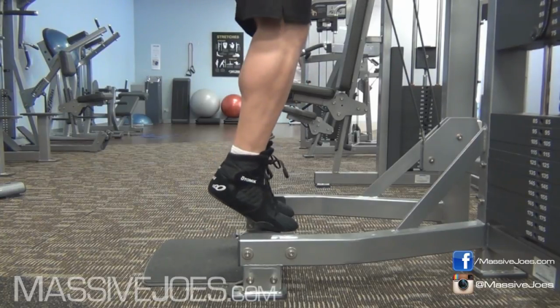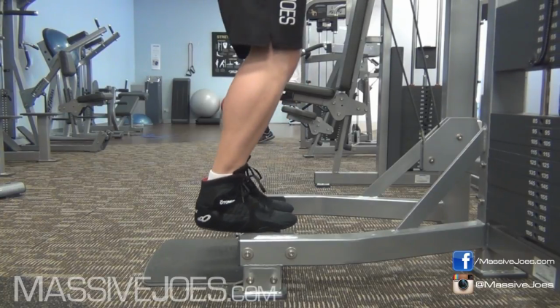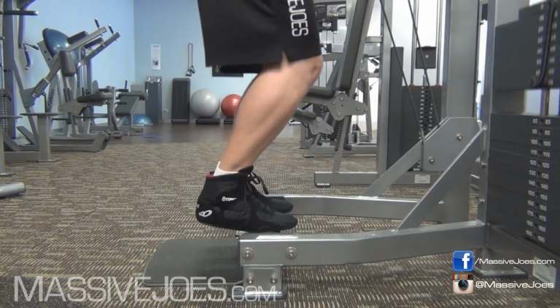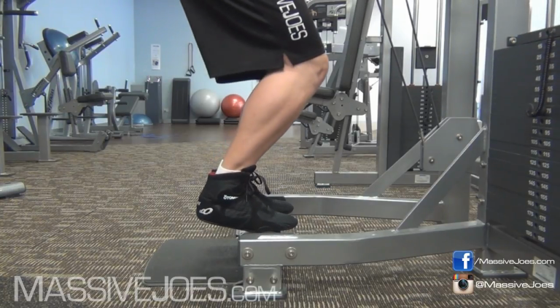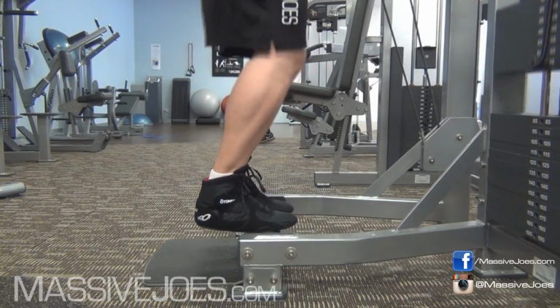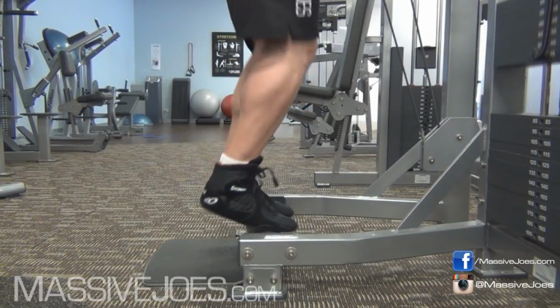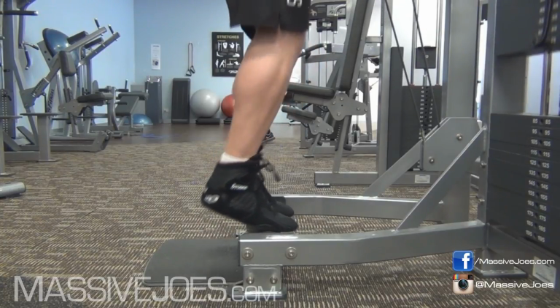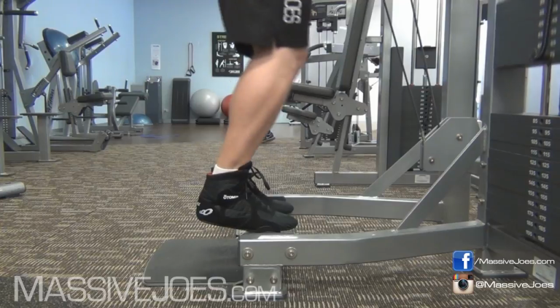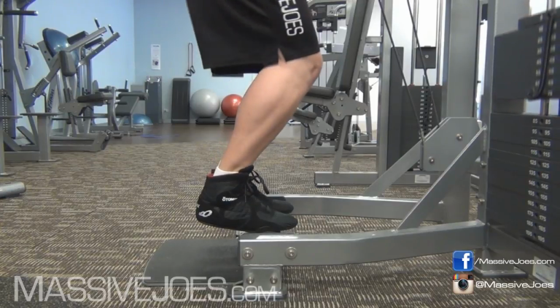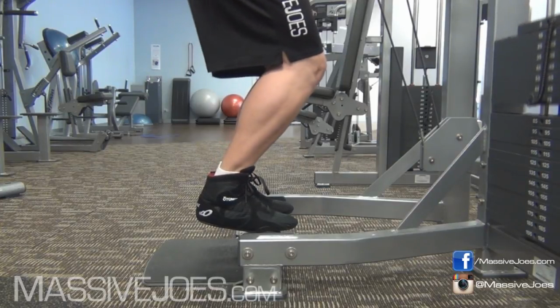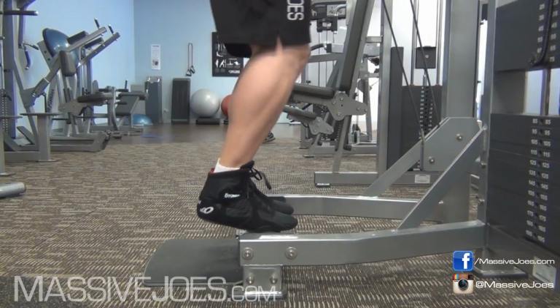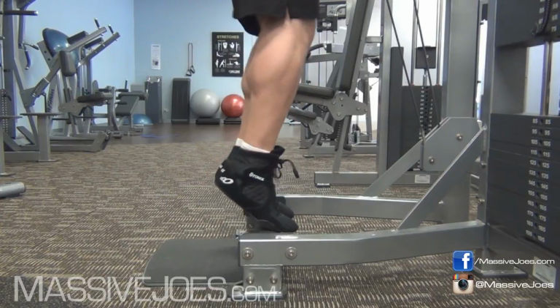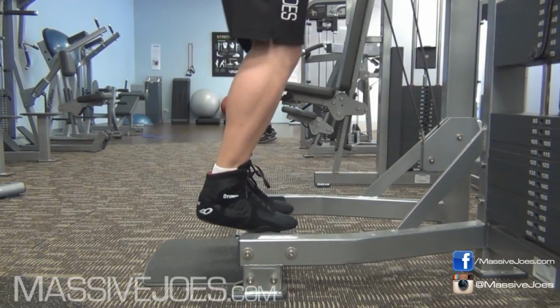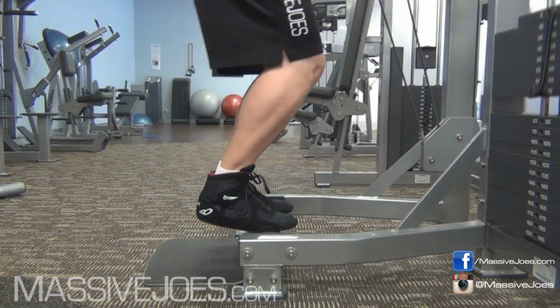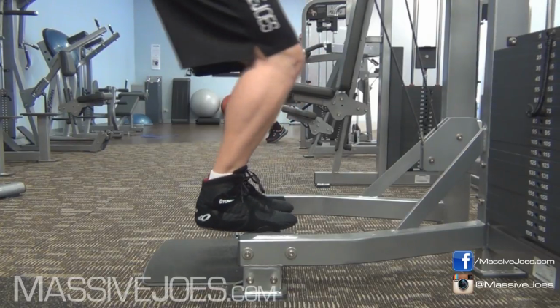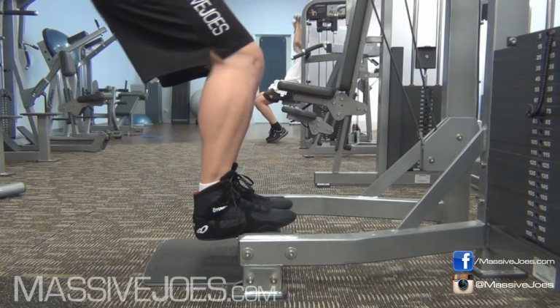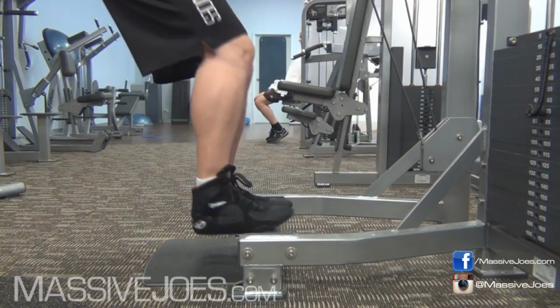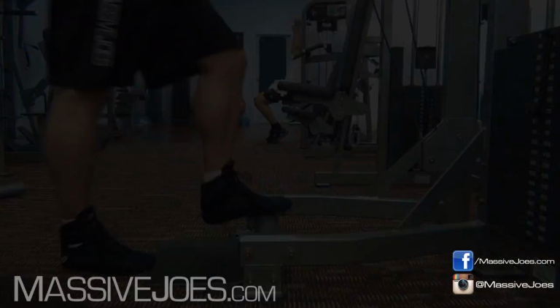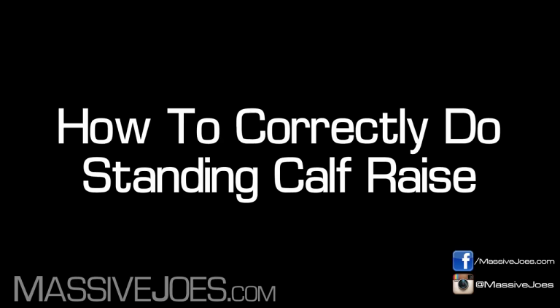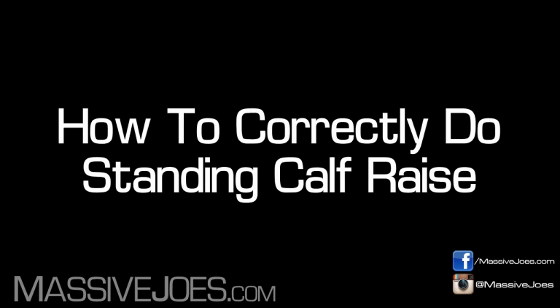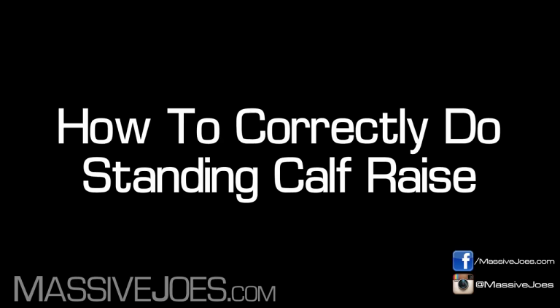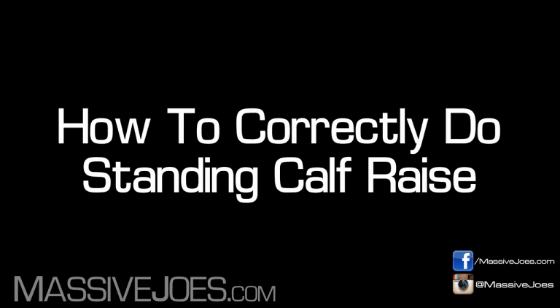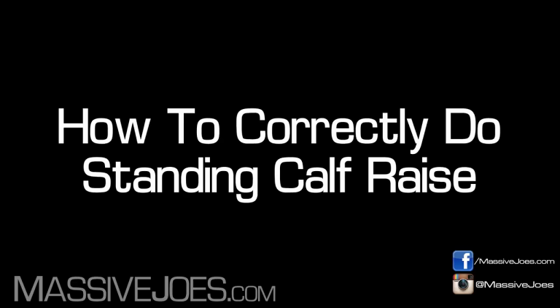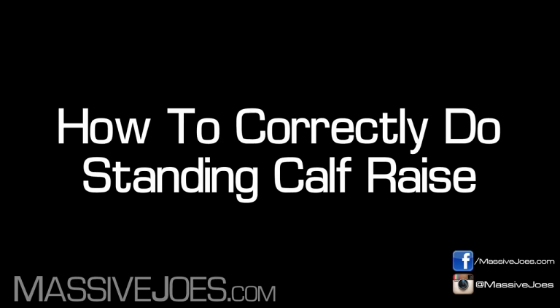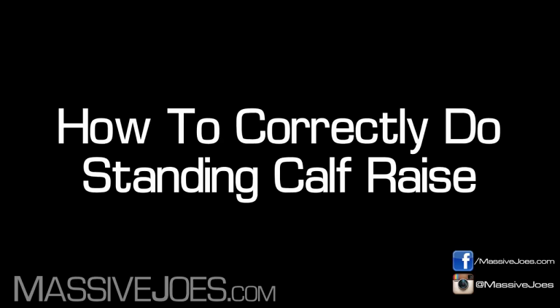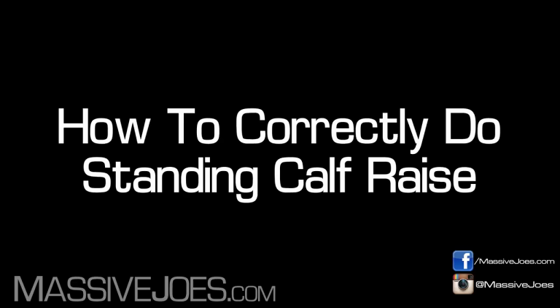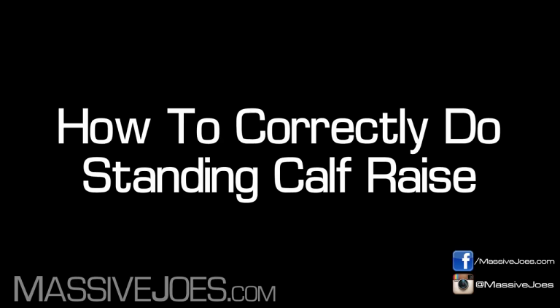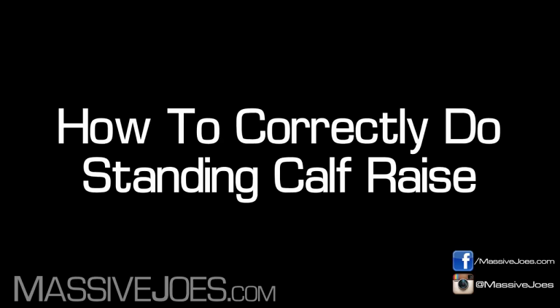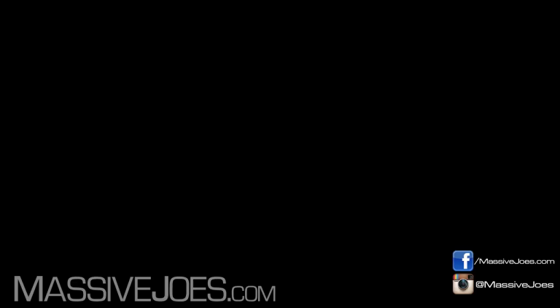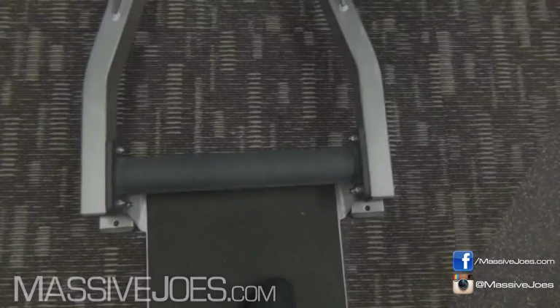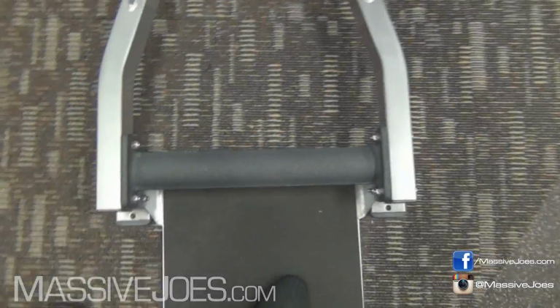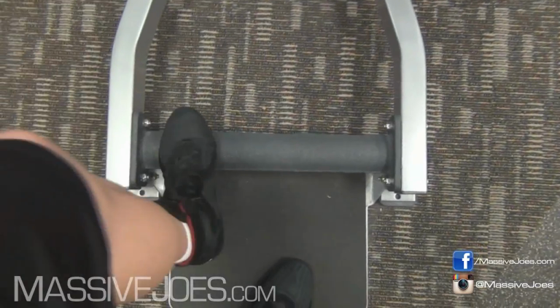Guys, when you're training calves, check your ego at the door and worry about stimulating calf muscle growth. So let's flip the switch. The first thing you want to focus on when you're trying to build some calves with the standard calf raise is to set your feet correctly.